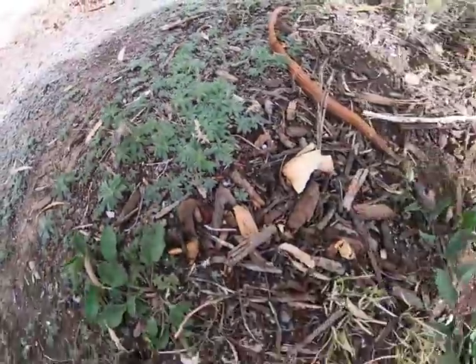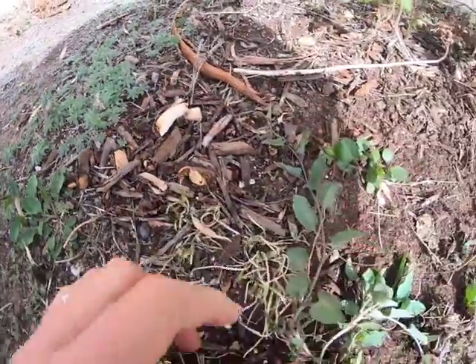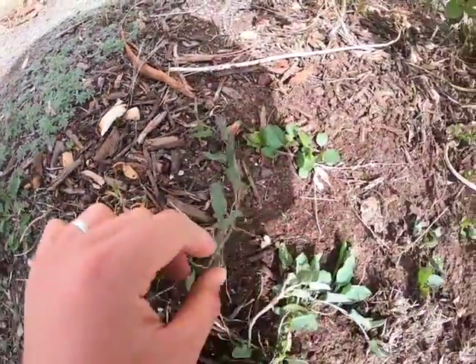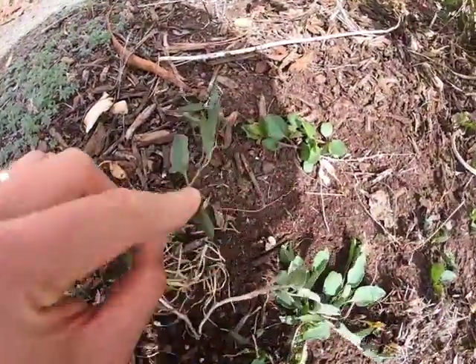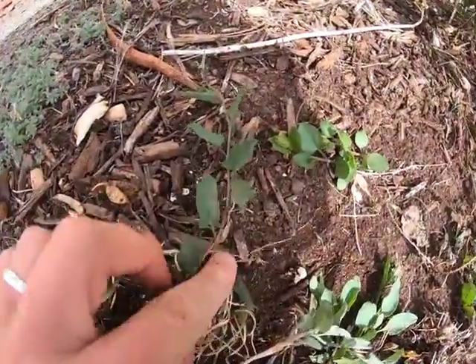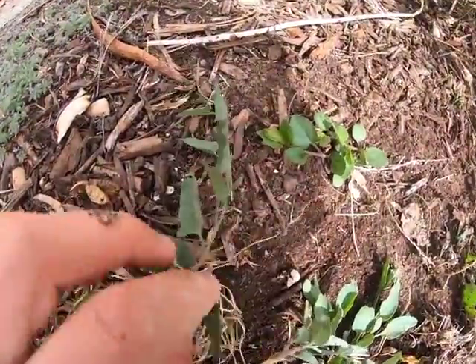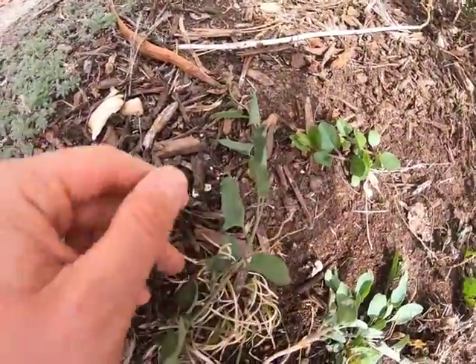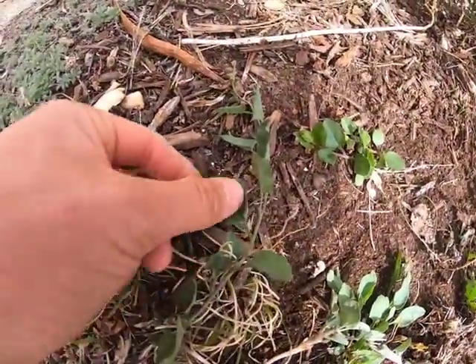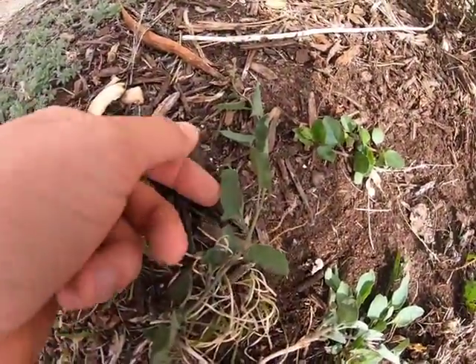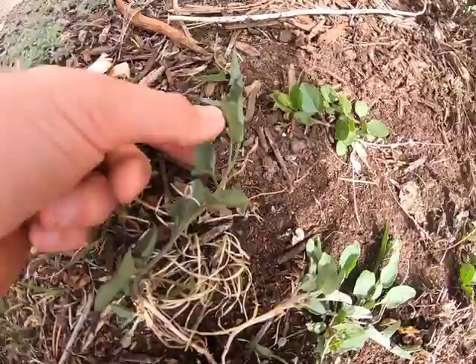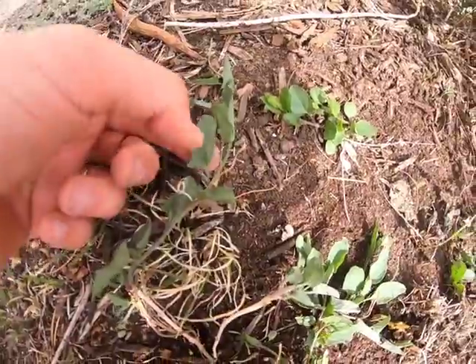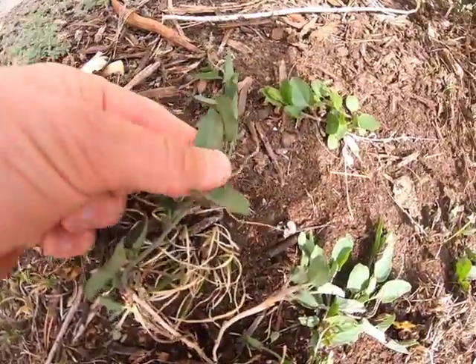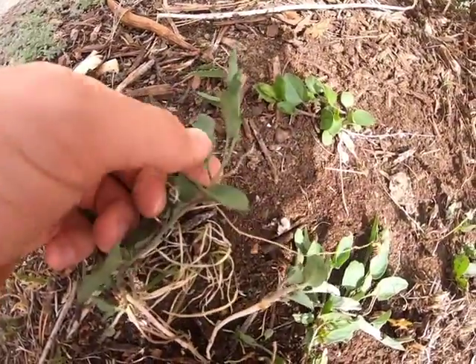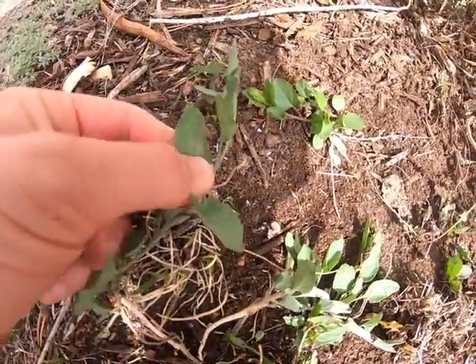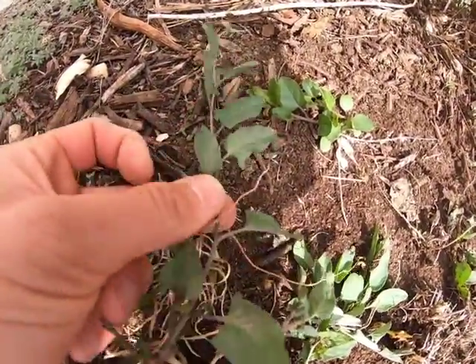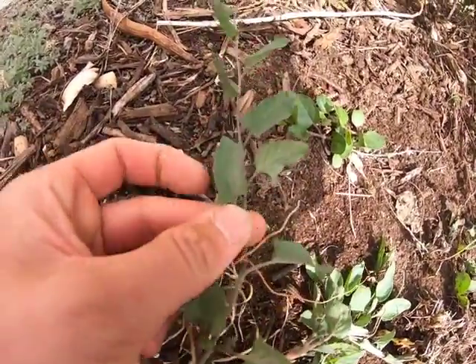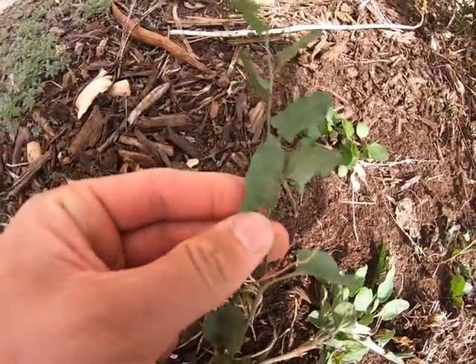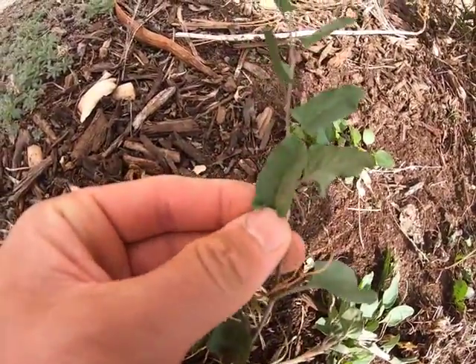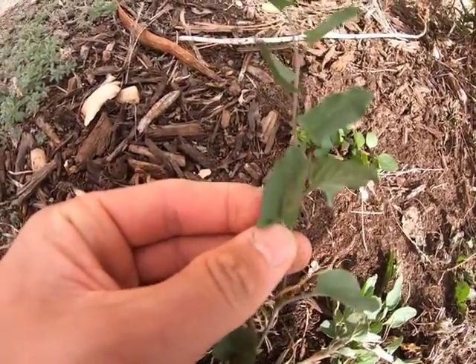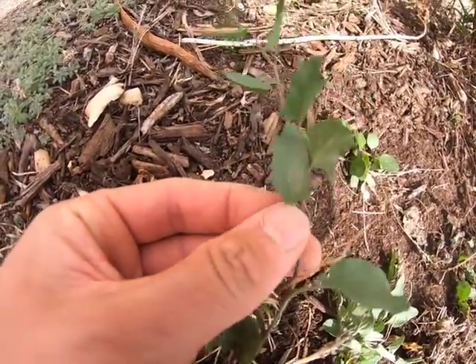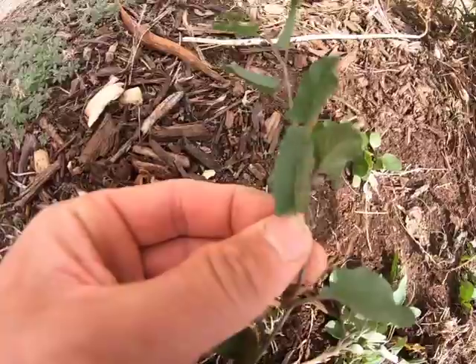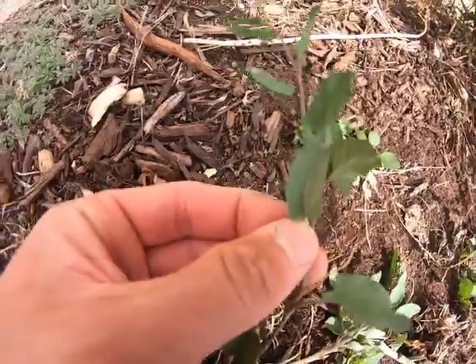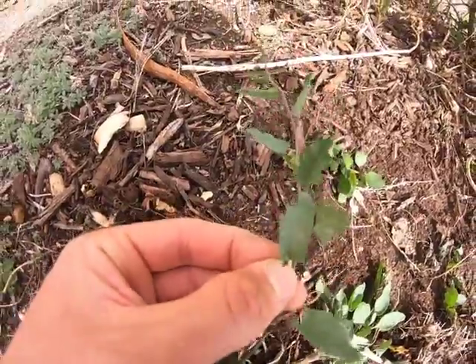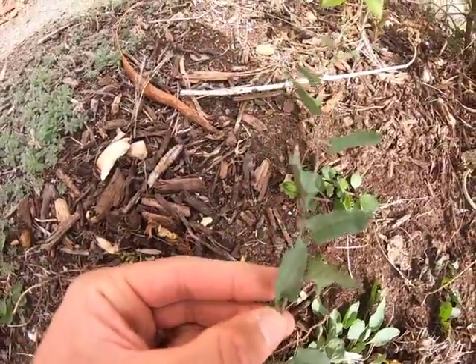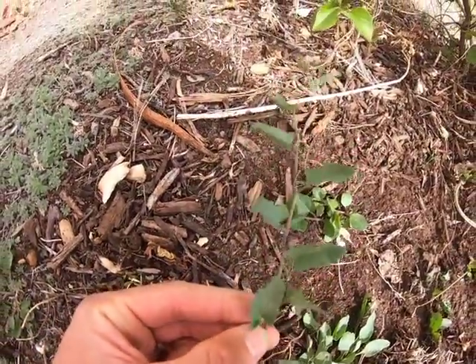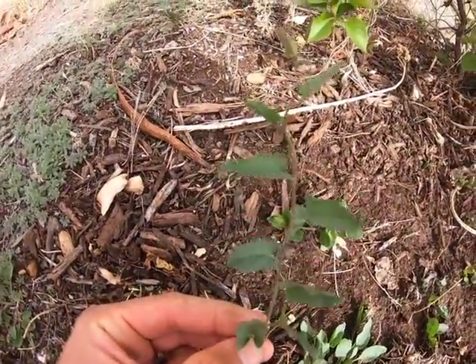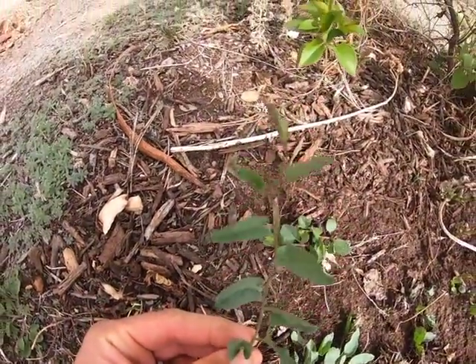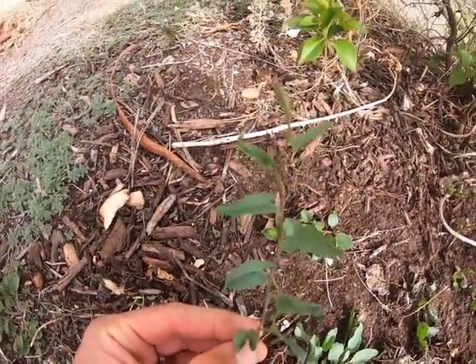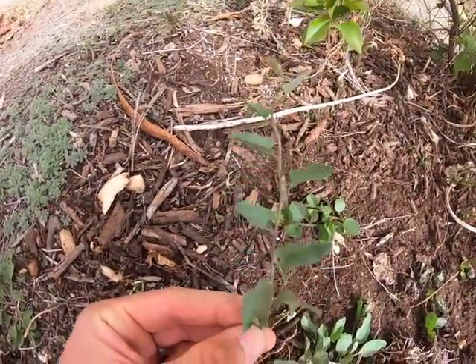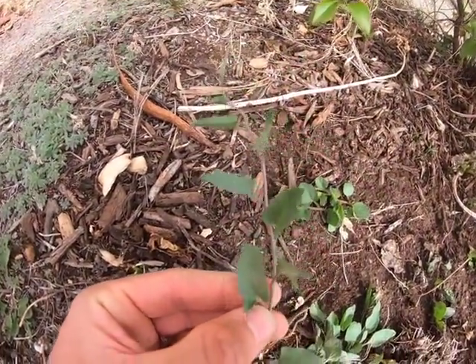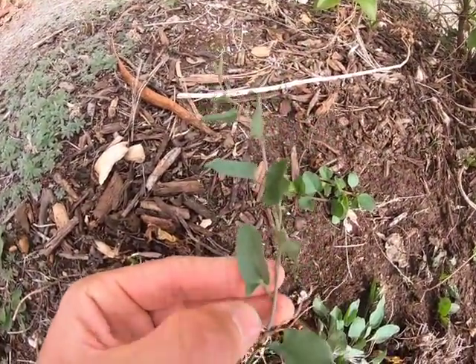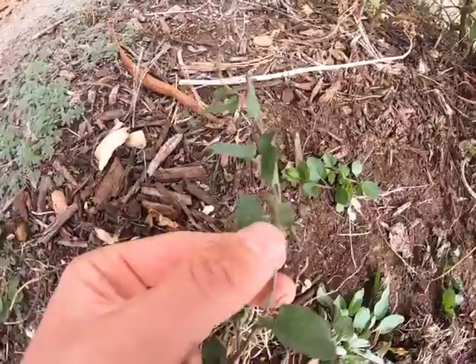Another pretty gnarly weed next to it is this Convolvulus arvensis, or bindweed. This gets its name because it will wrap around other plants. It grows fast and kind of twines around them.